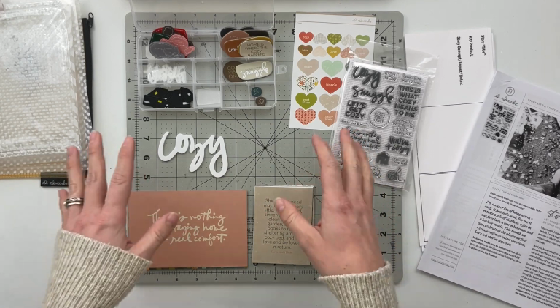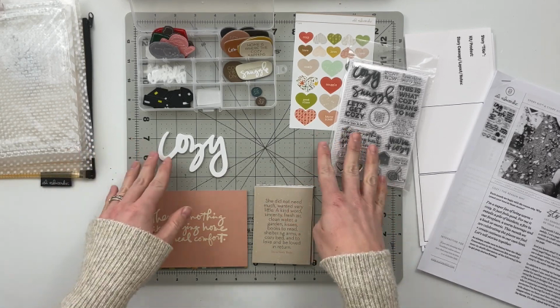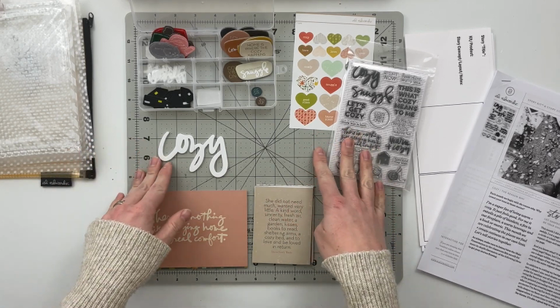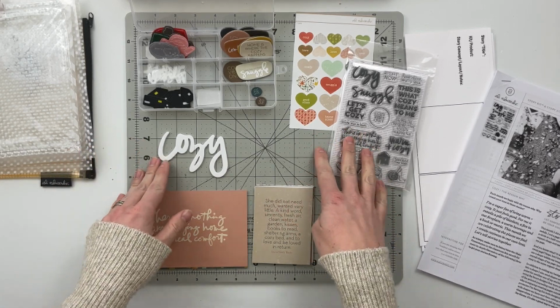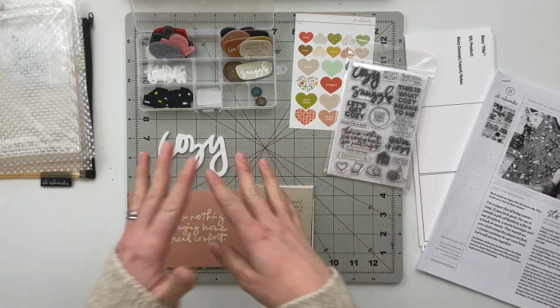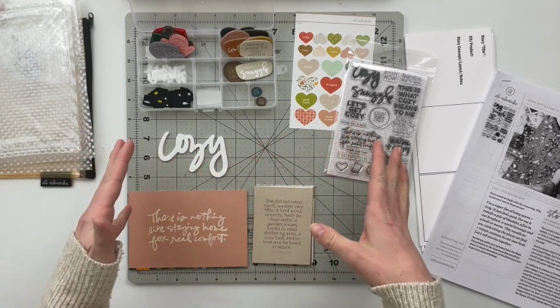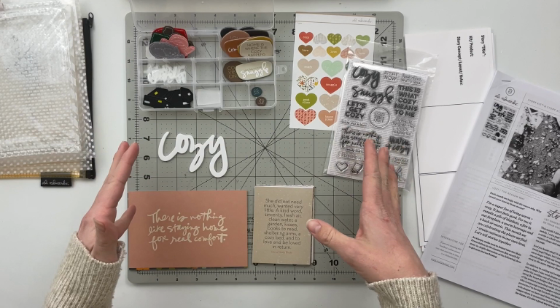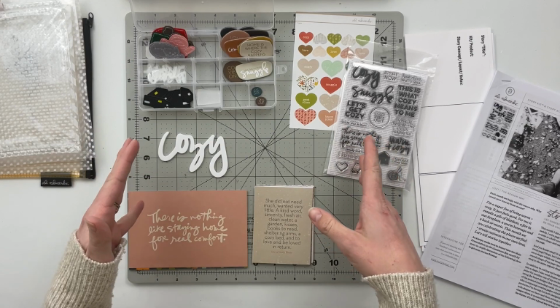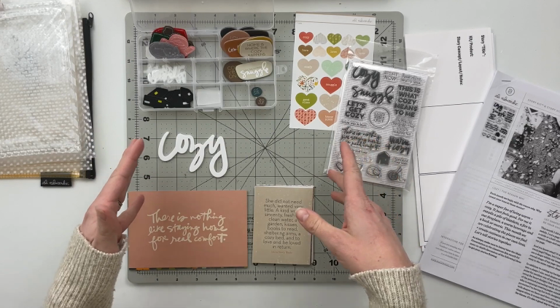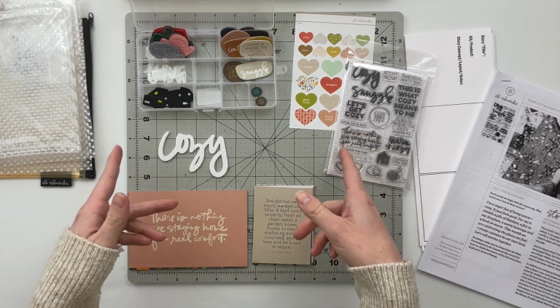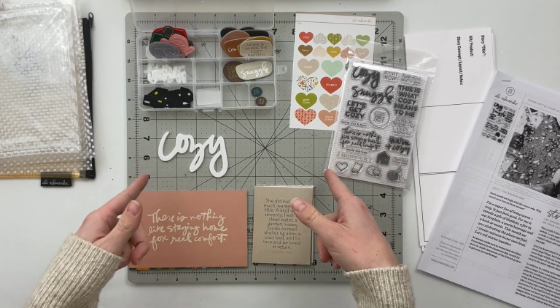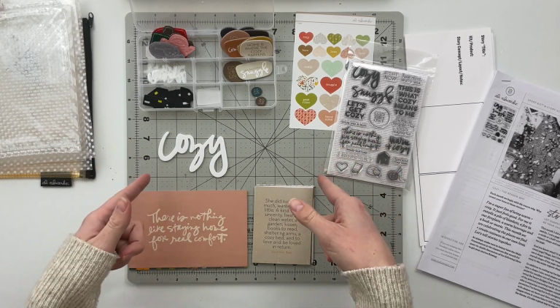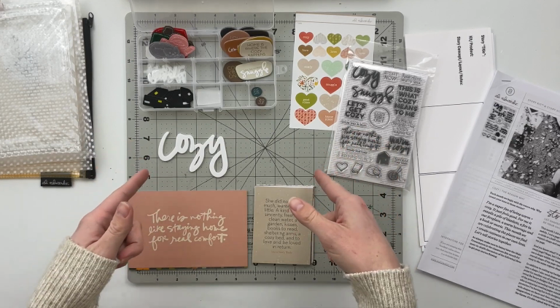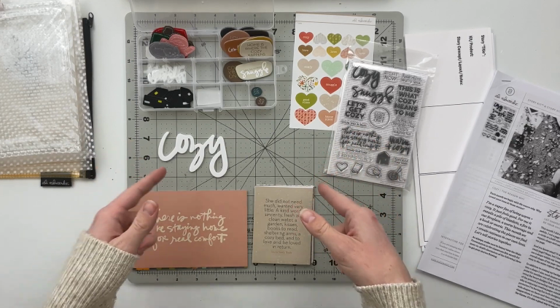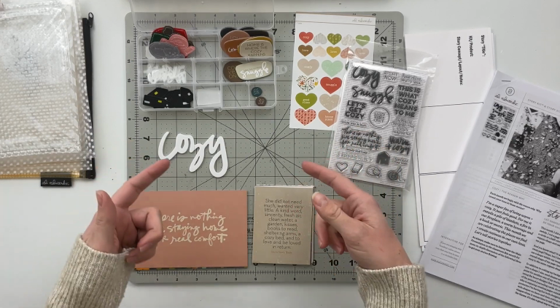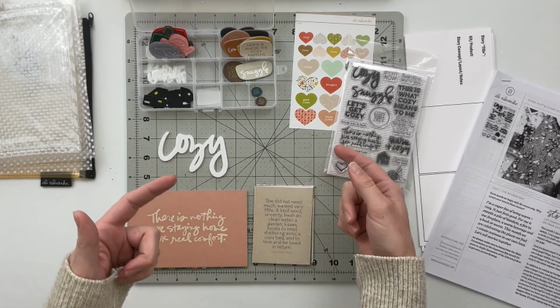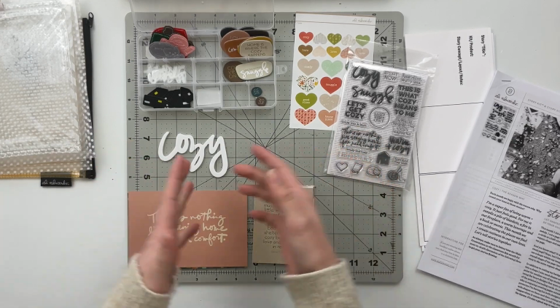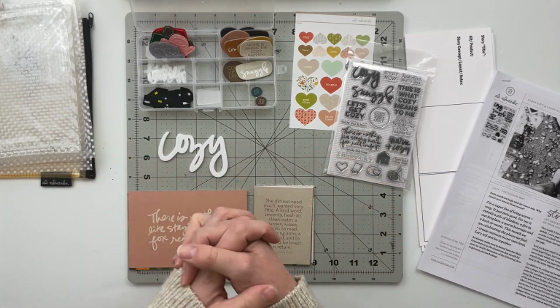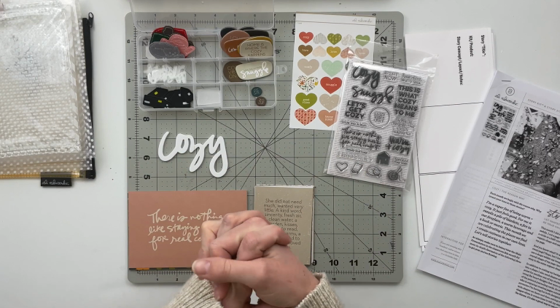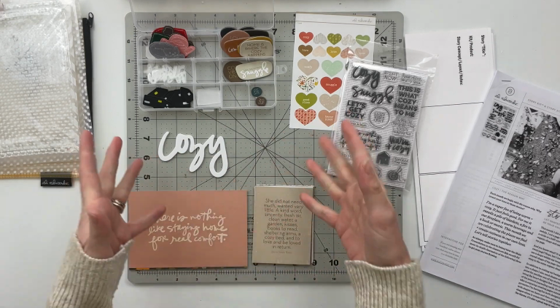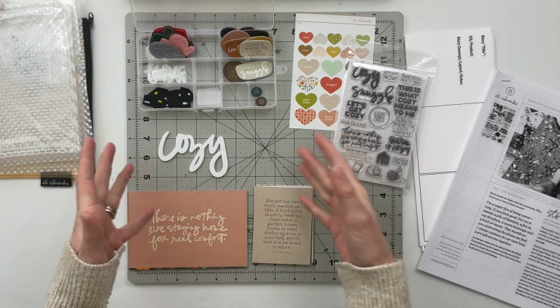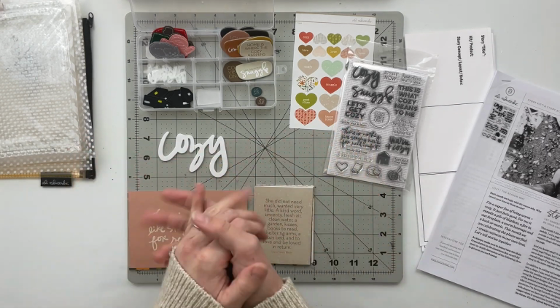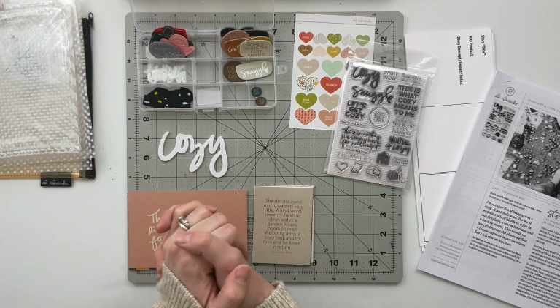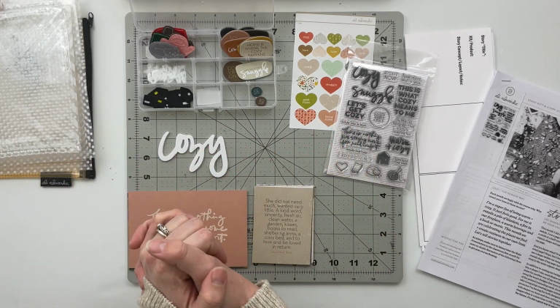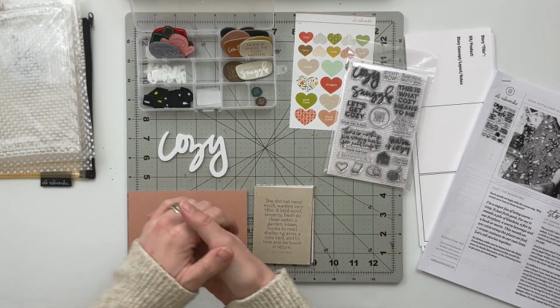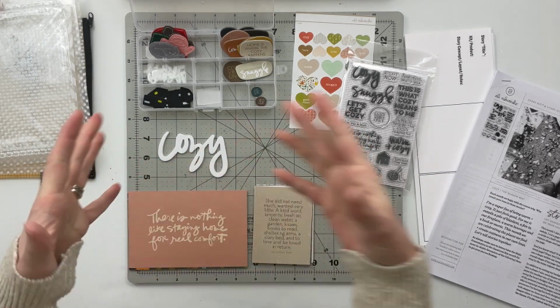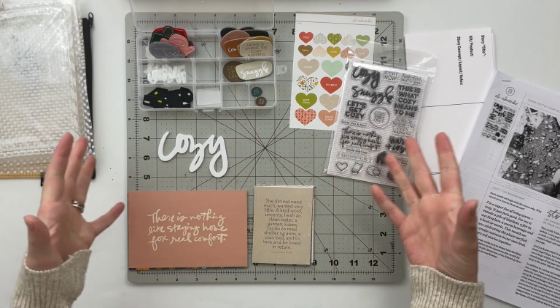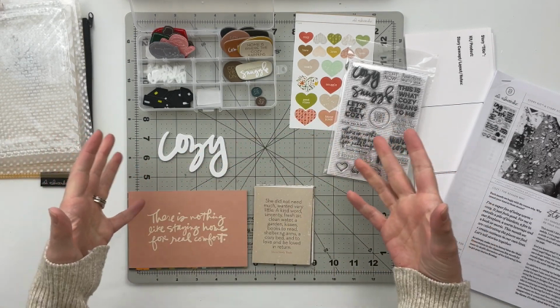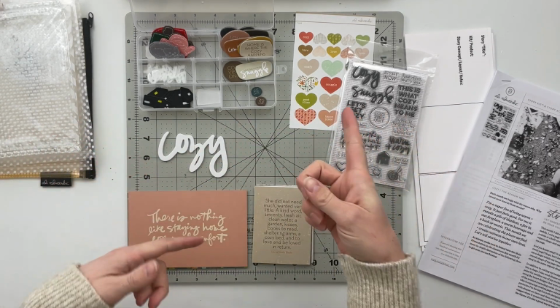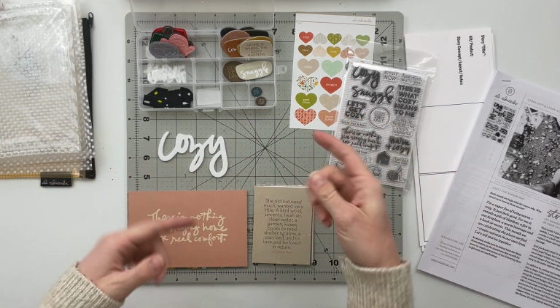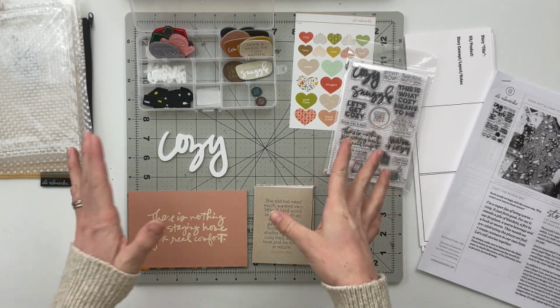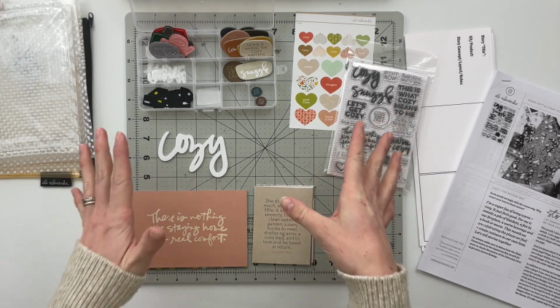This is going to be the stories that I am telling for this month's Story Kit Crush. We are crushing the kit Cozy, doing our best to use up as much of this kit — if not all of it — if we can.